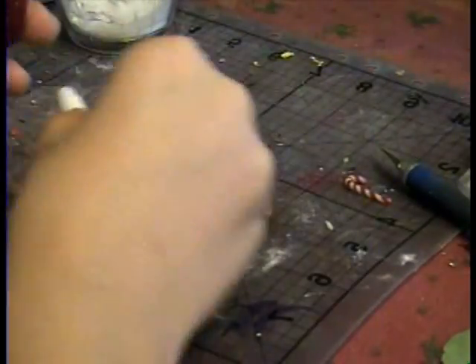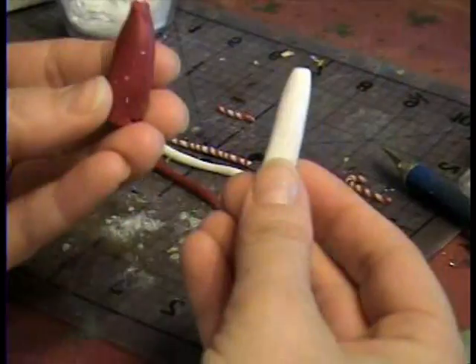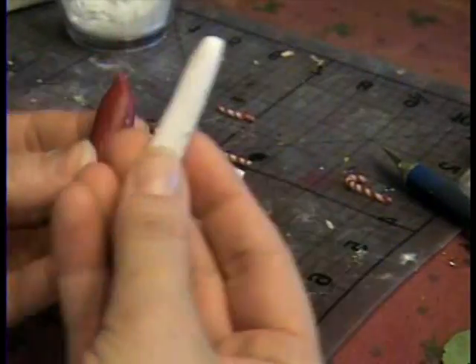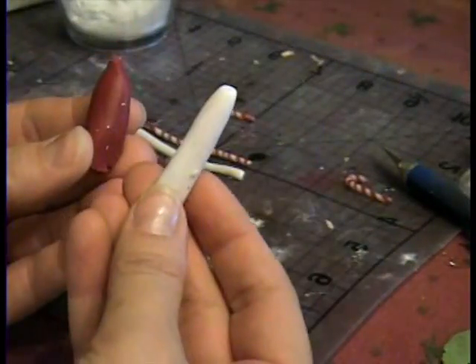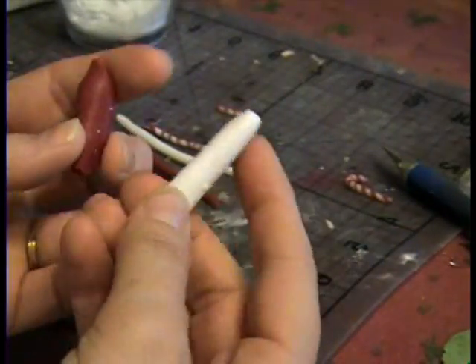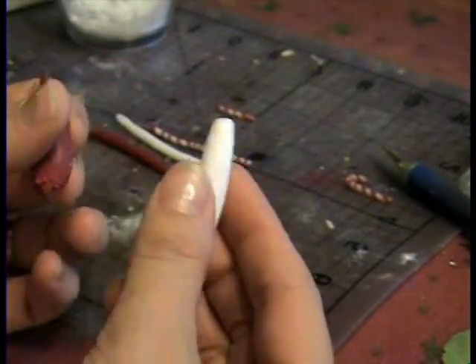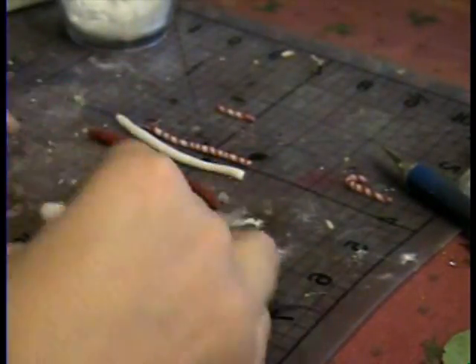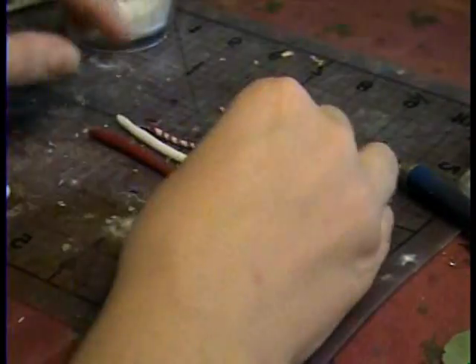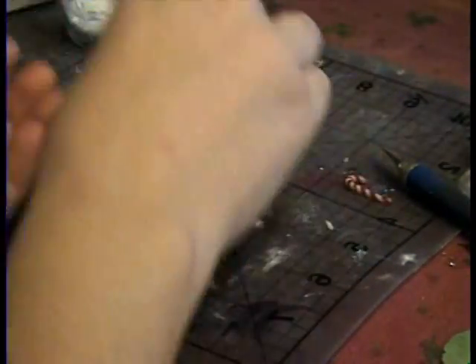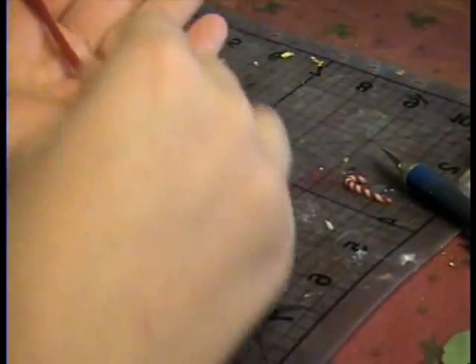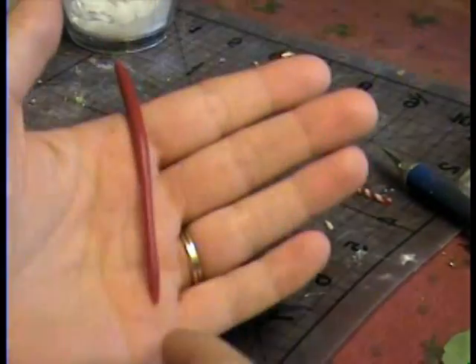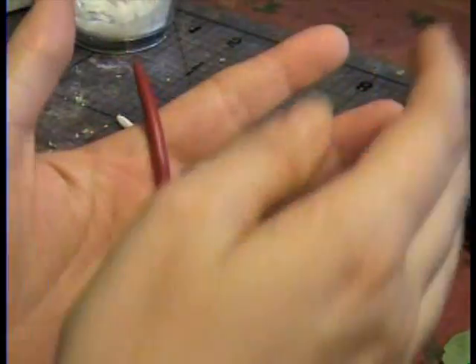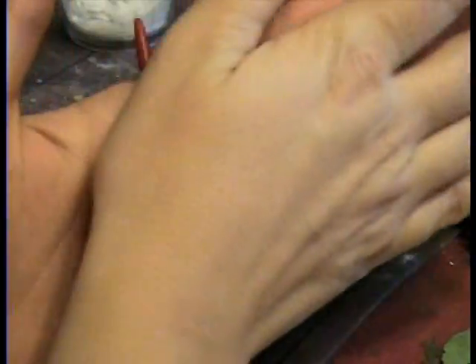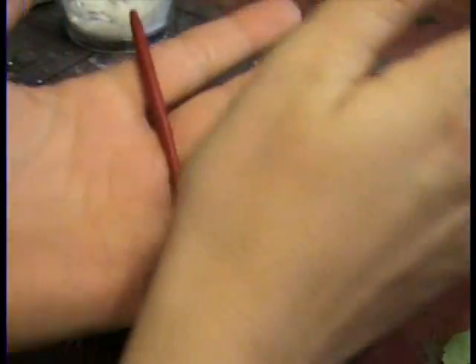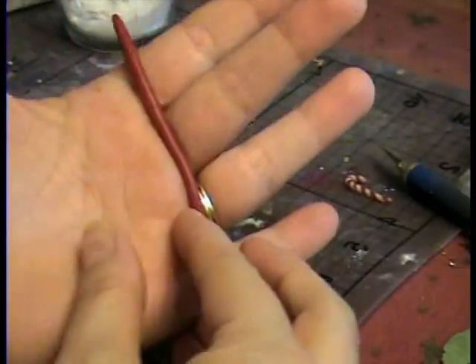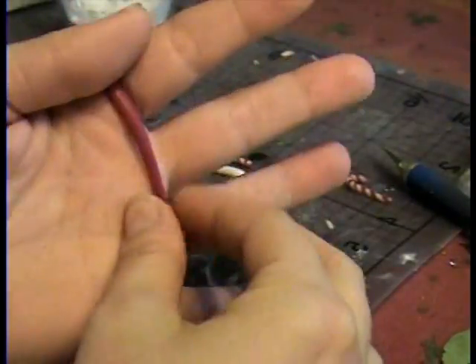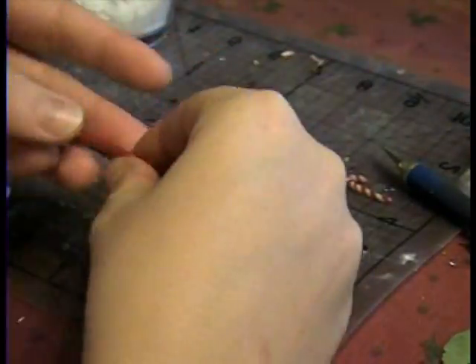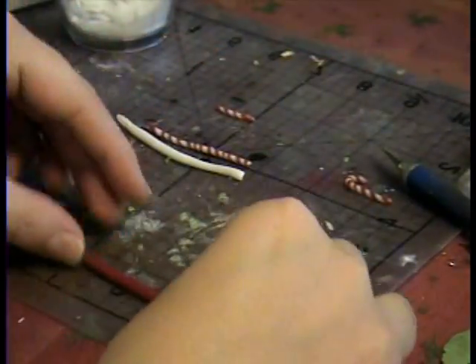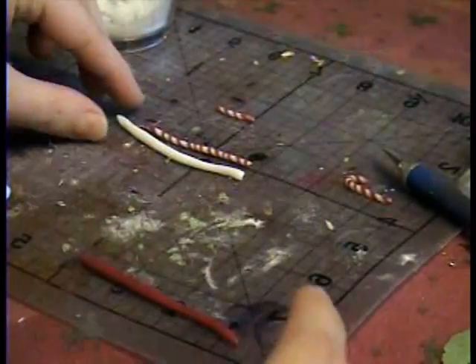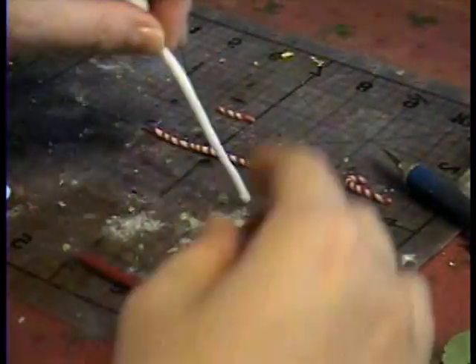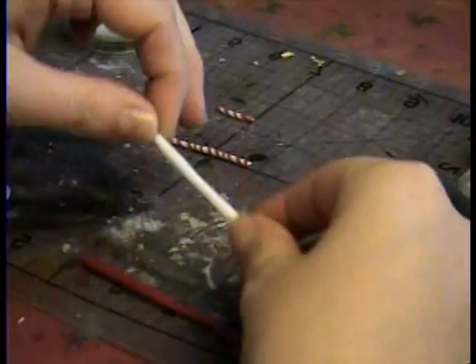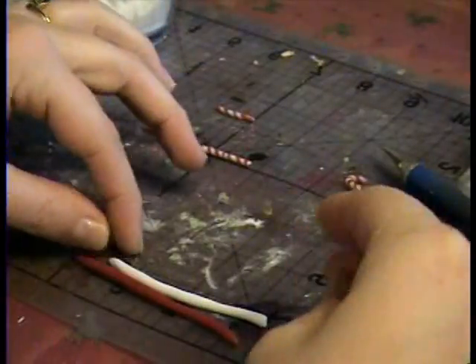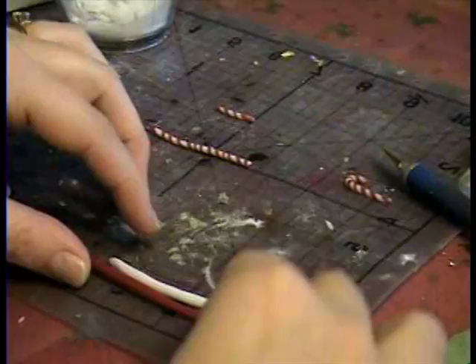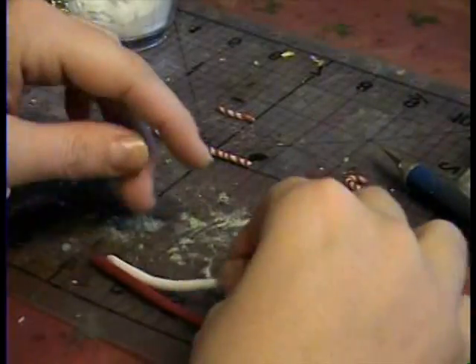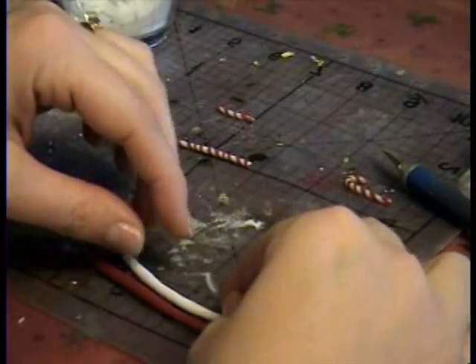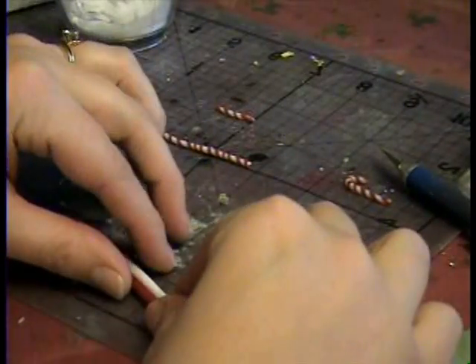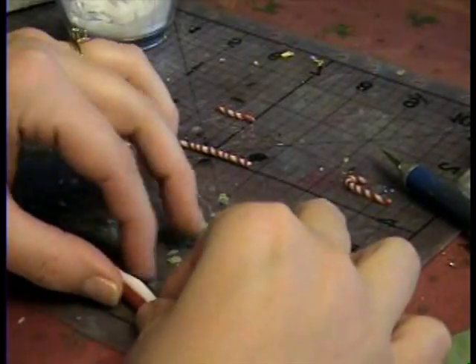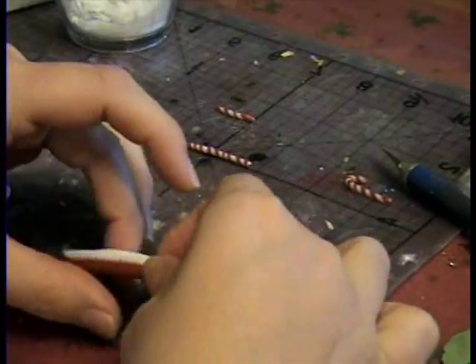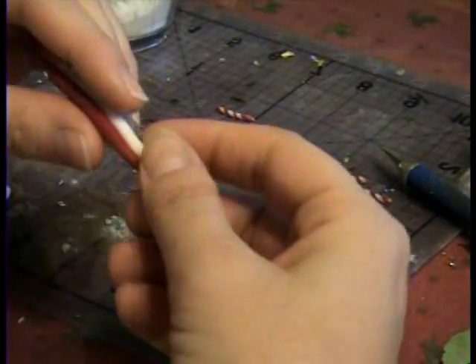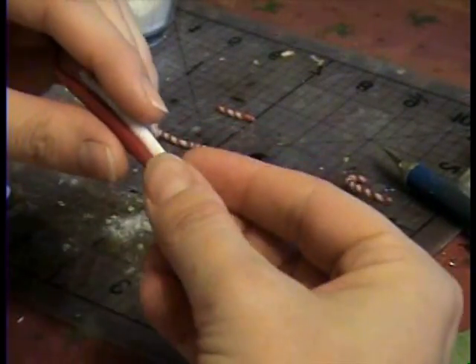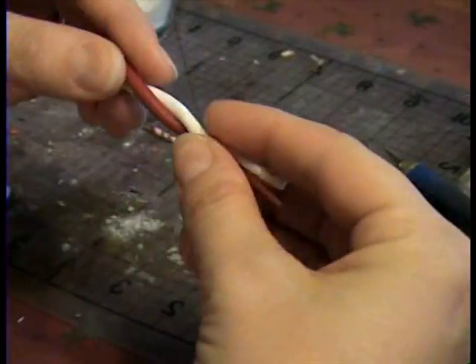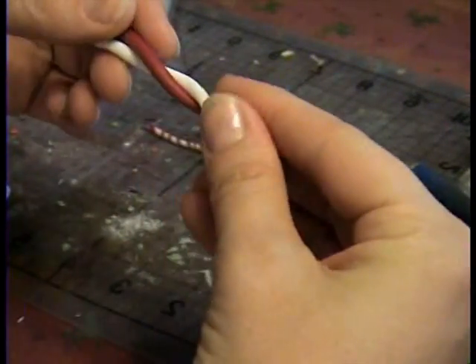You take some red clay, you take some white clay, you warm it up, you make some tiny little snakes — just roll it in your hands, make two little snakes, one red, one white. You take them, put them together, and start twisting.